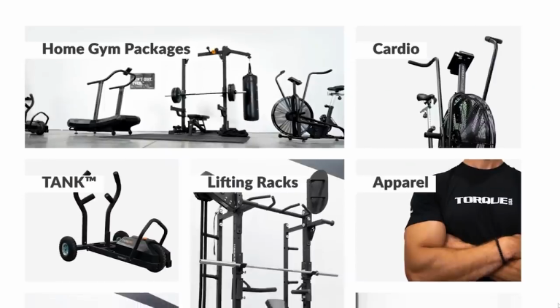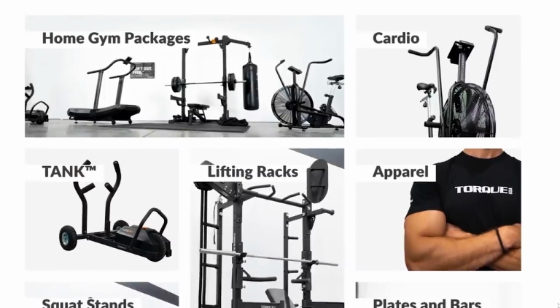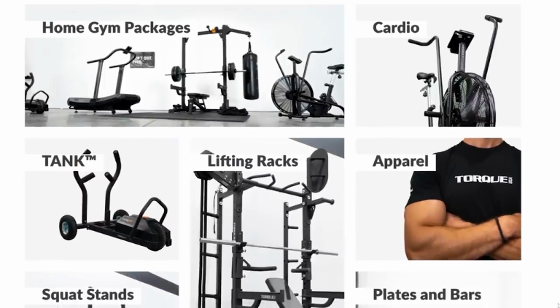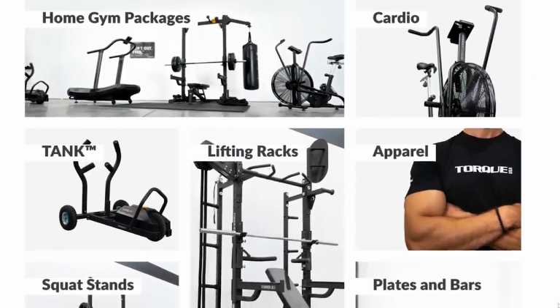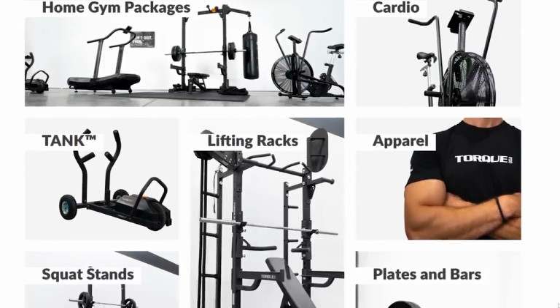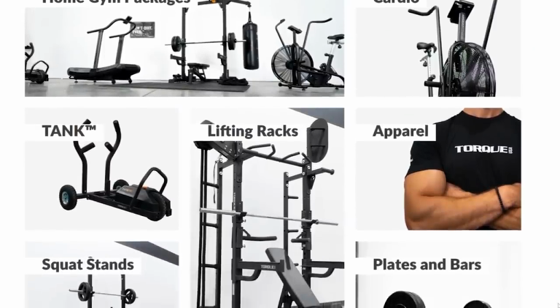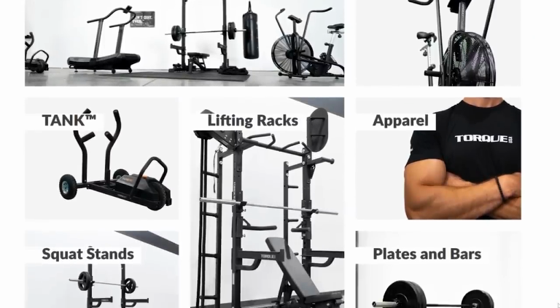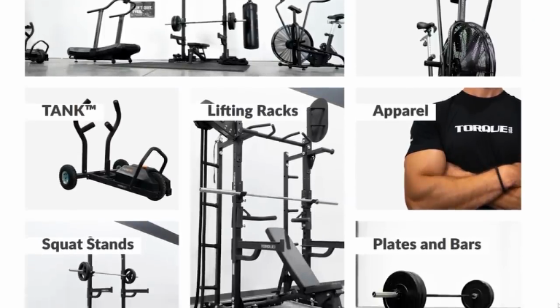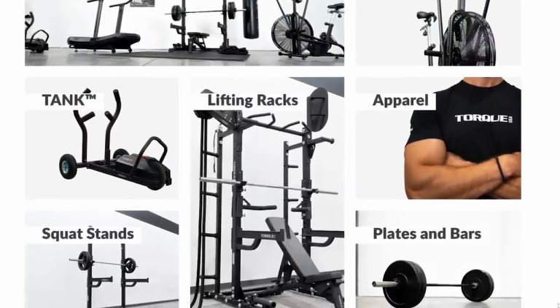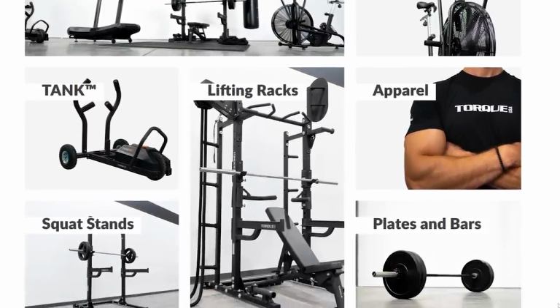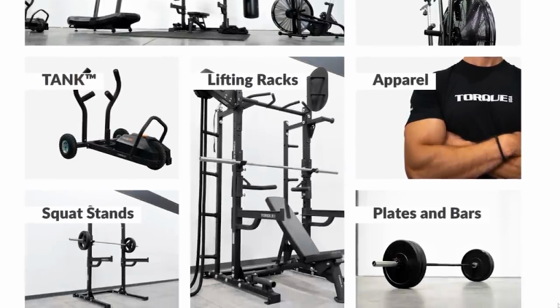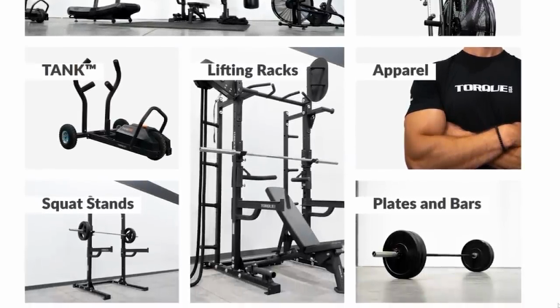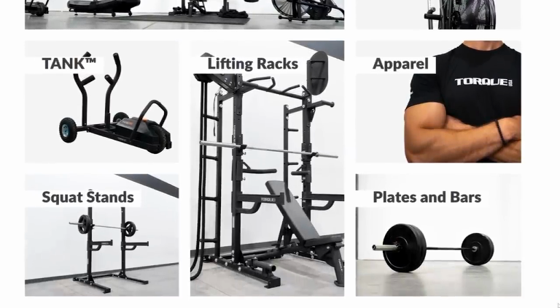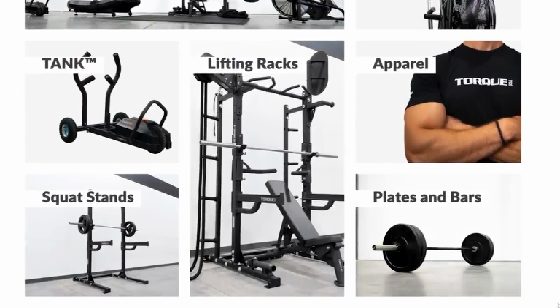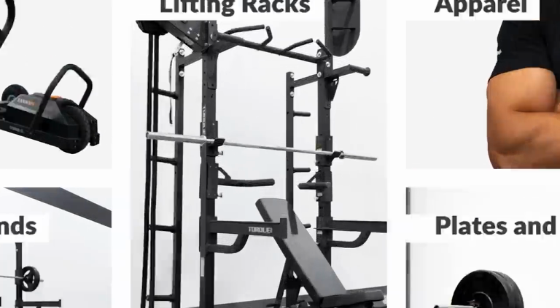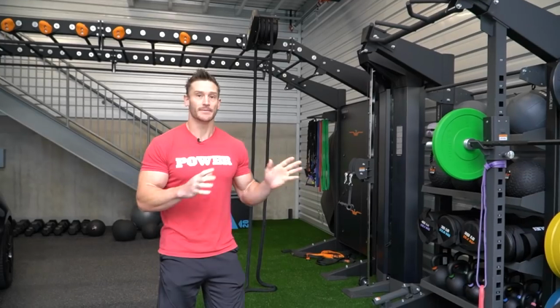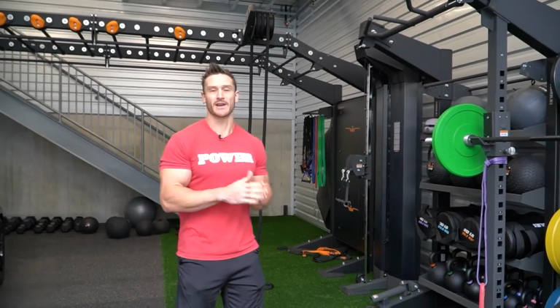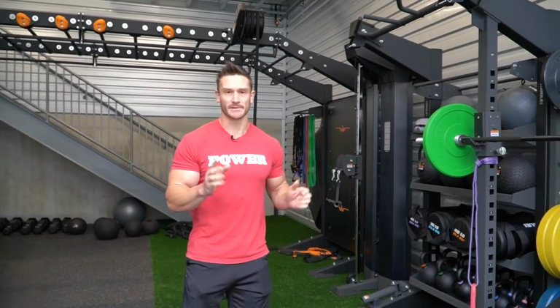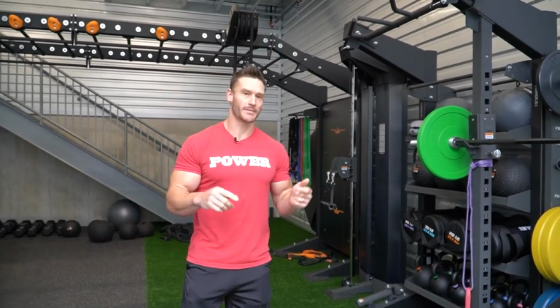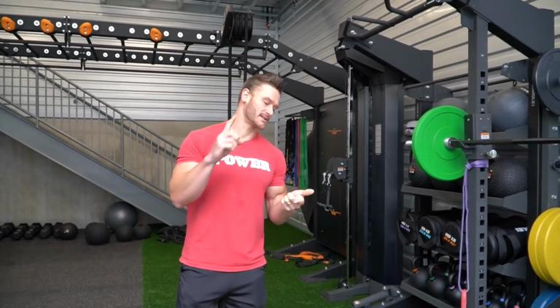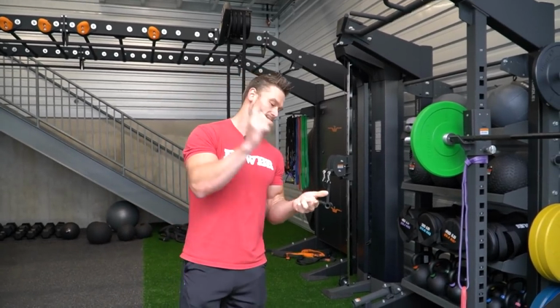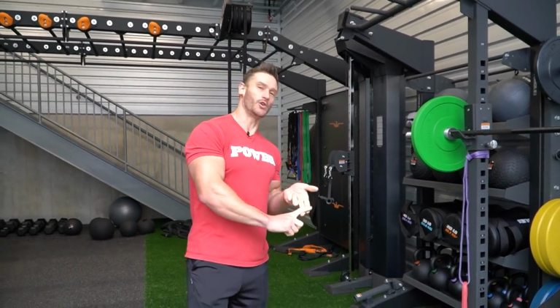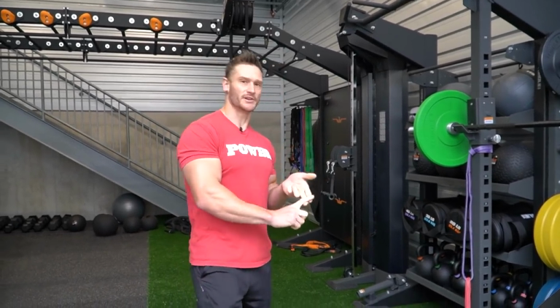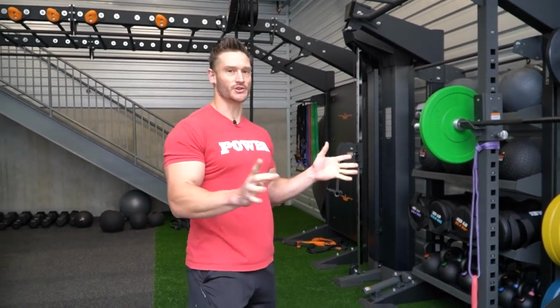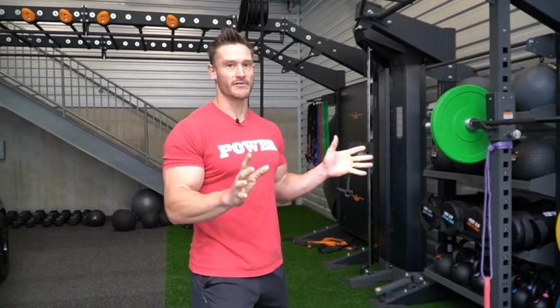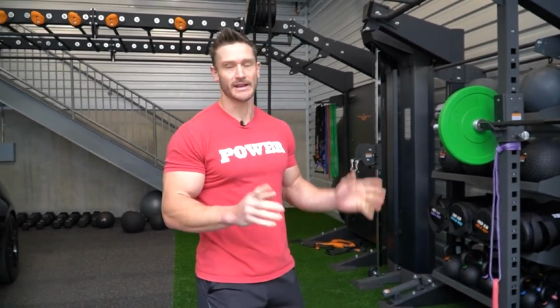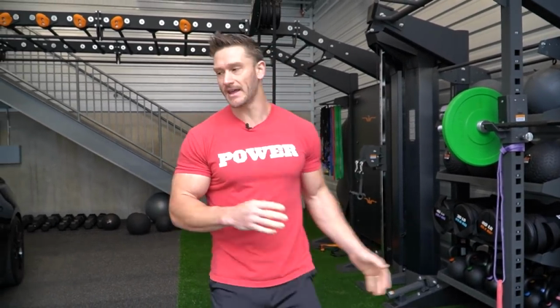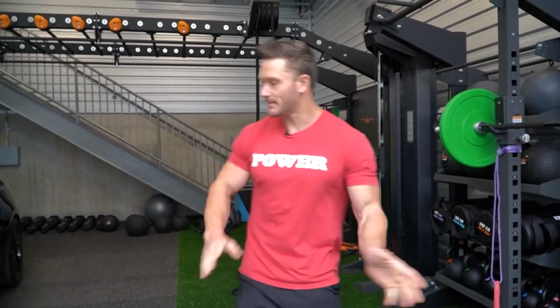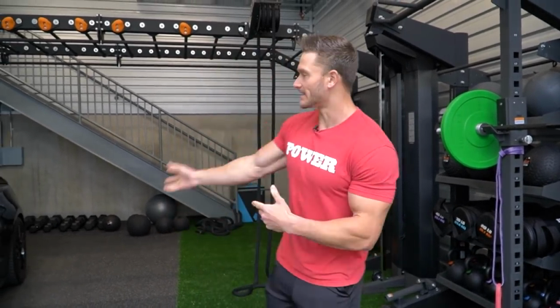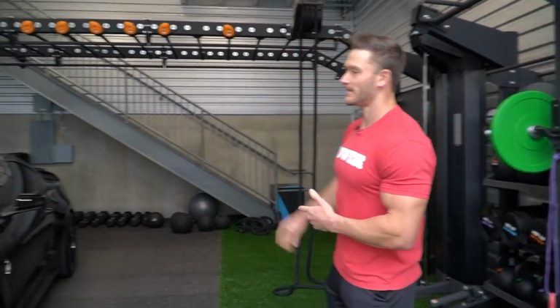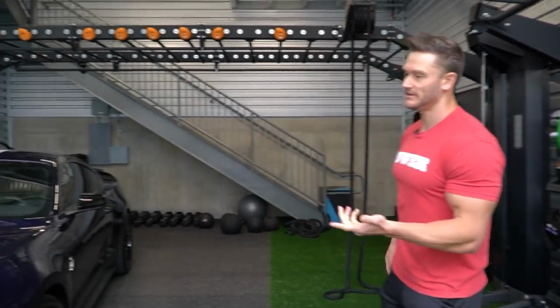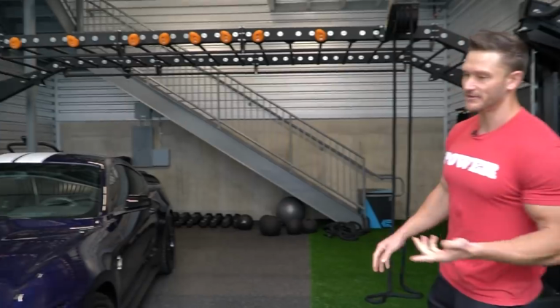Big shout-out to Torque Fitness. Torque really hooked it up here with some really awesome equipment that you'll see as we go. We also have some assault bikes, some assault runners, which I'll show you everything.